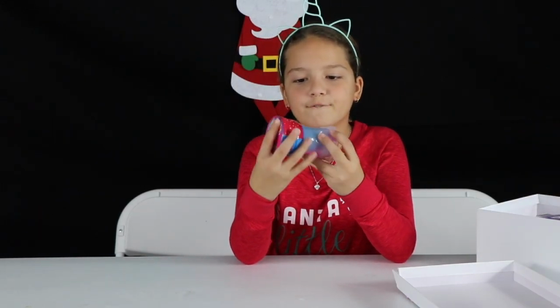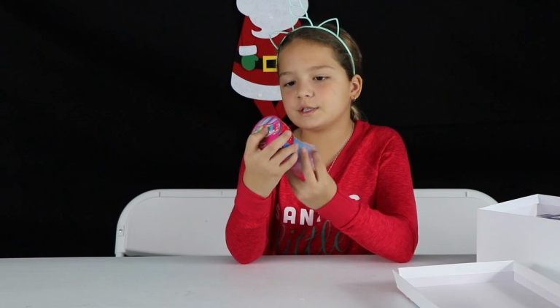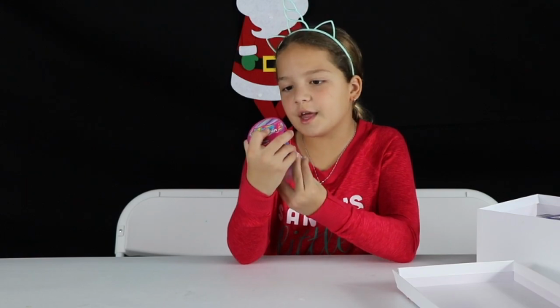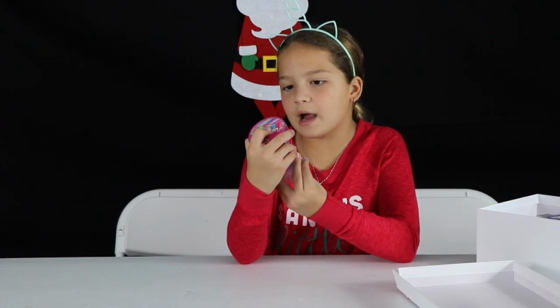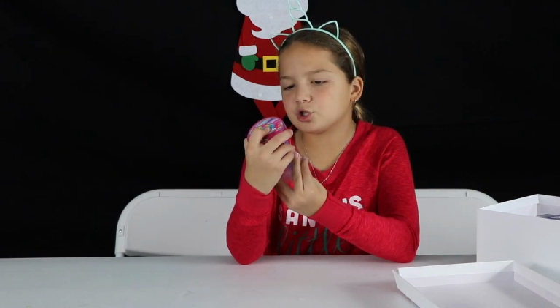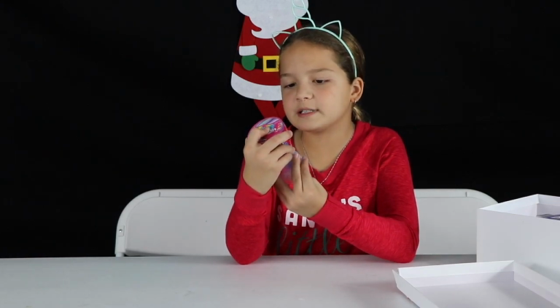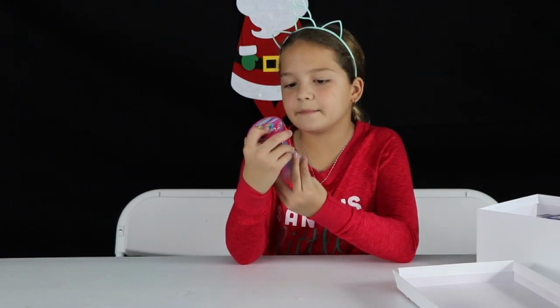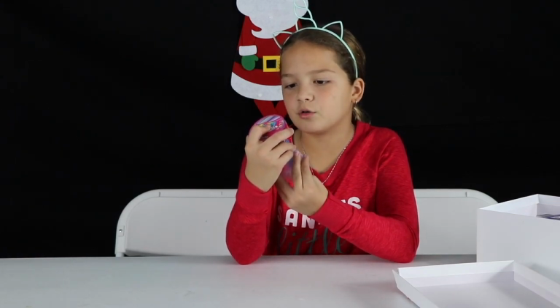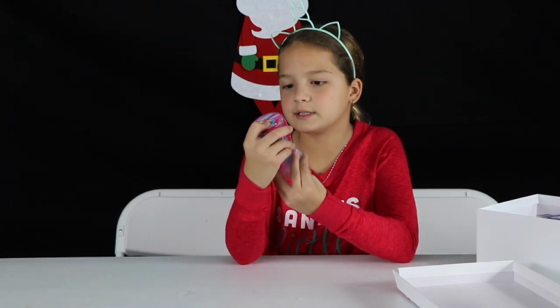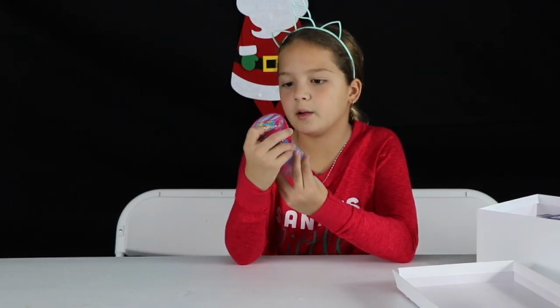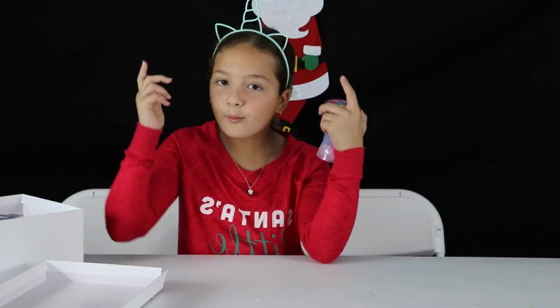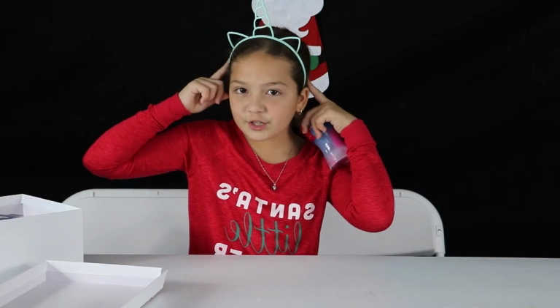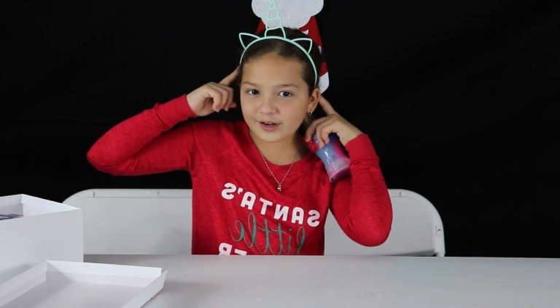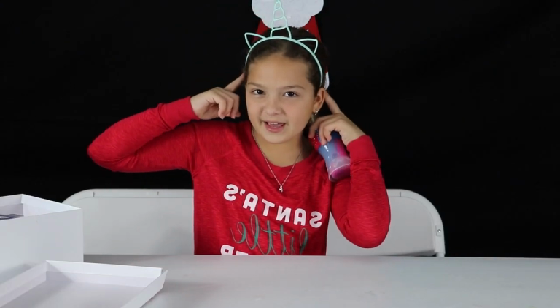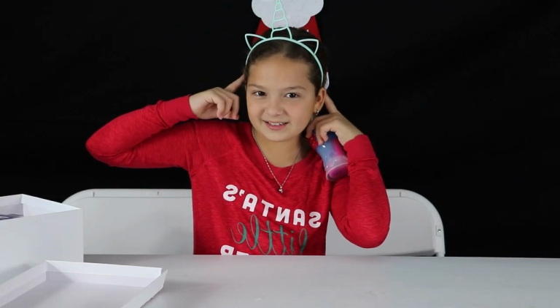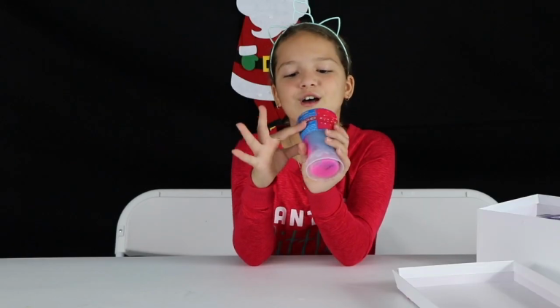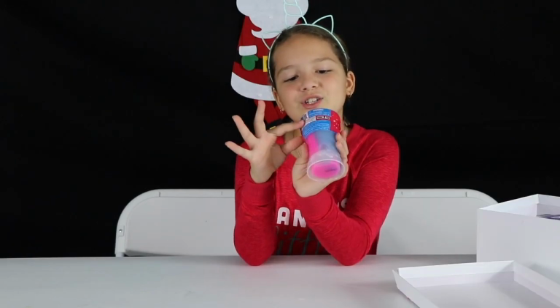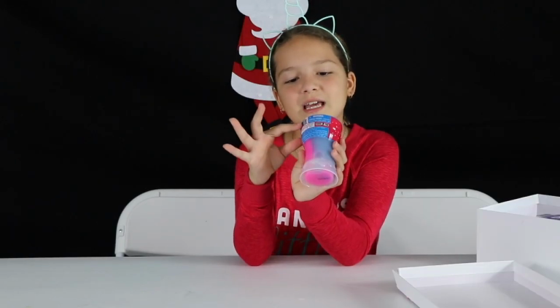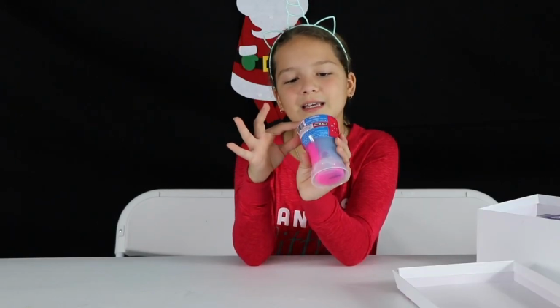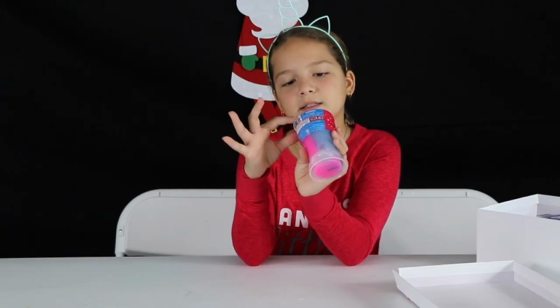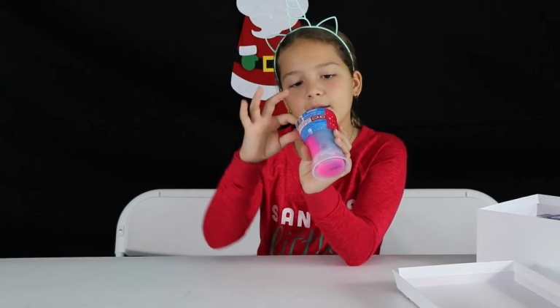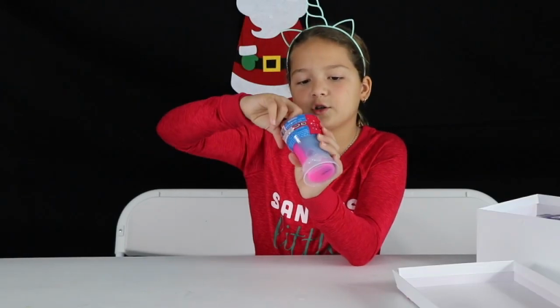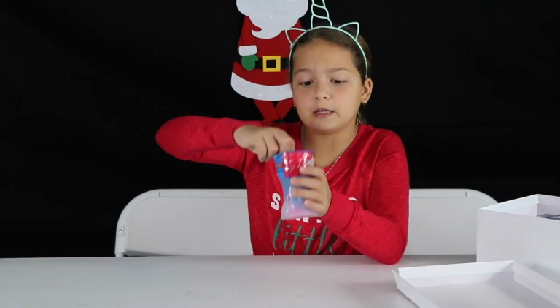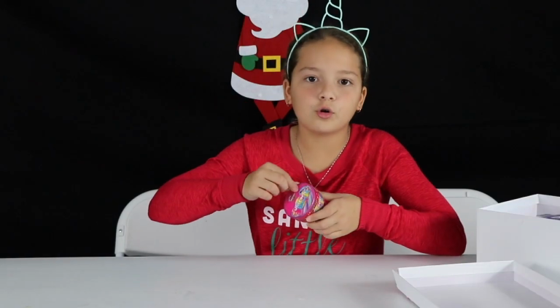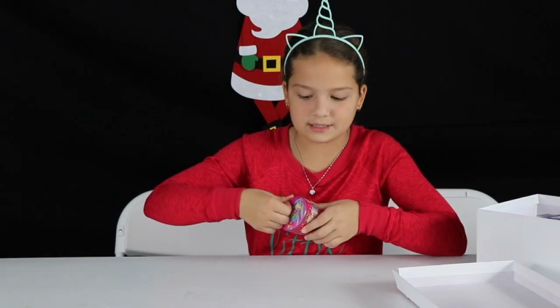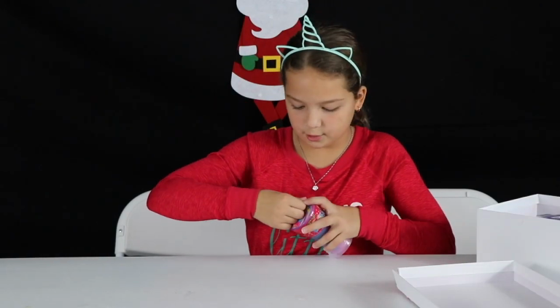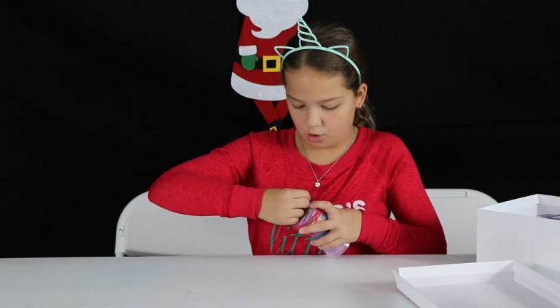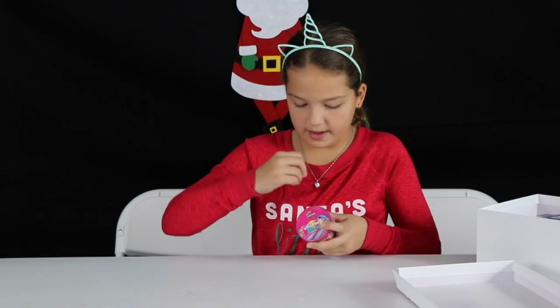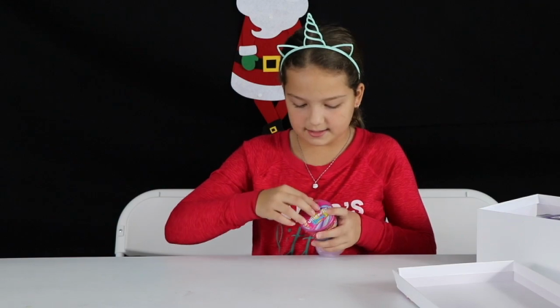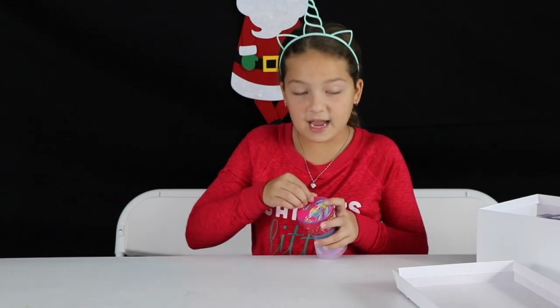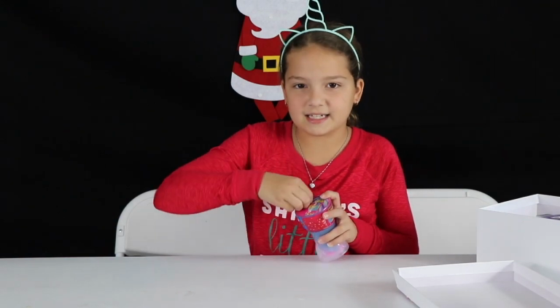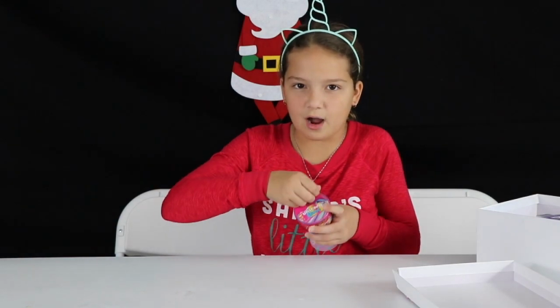The first slime I grabbed was super slime unicorn slime, and I'm wearing the unicorn headband. It's just like a Slime Factory unicorn slime, so let's open it and test it out.